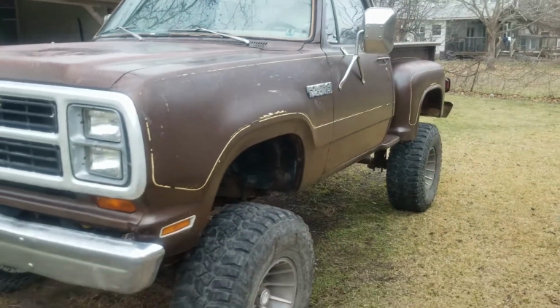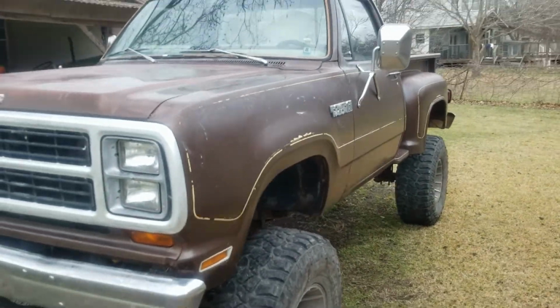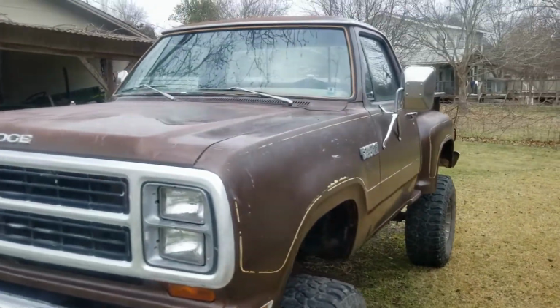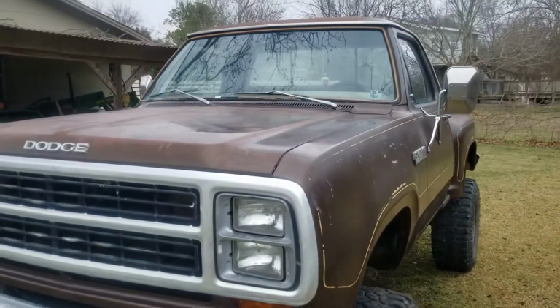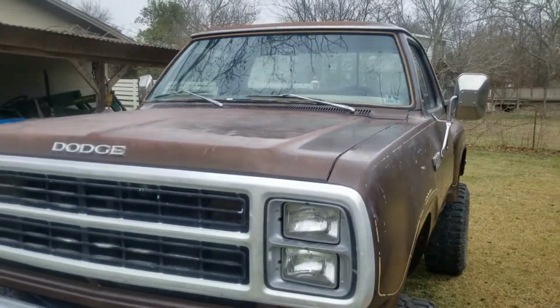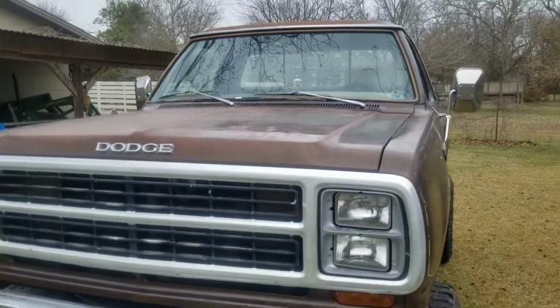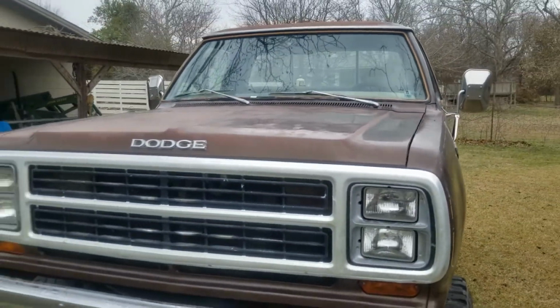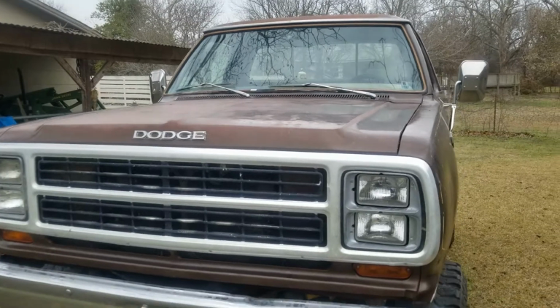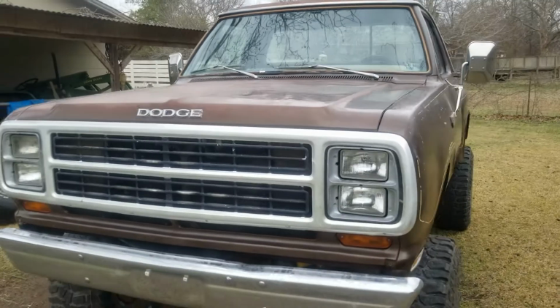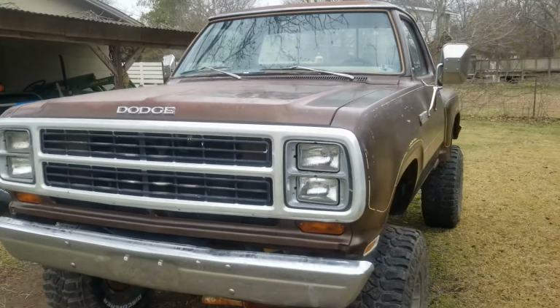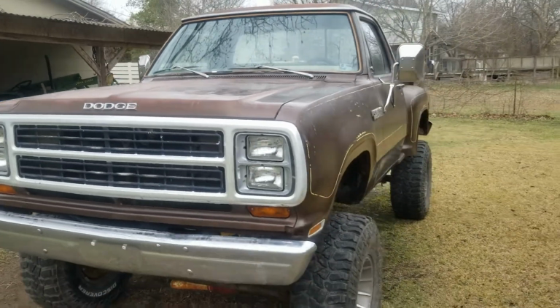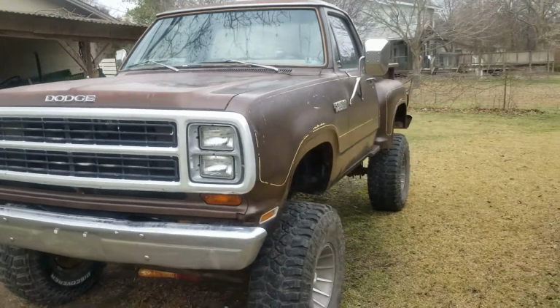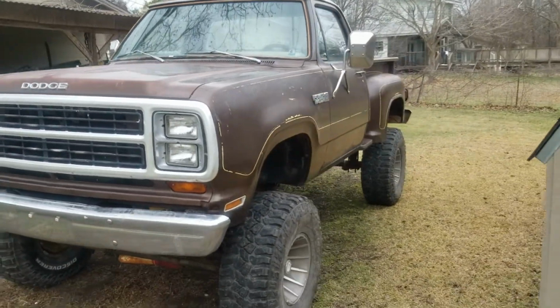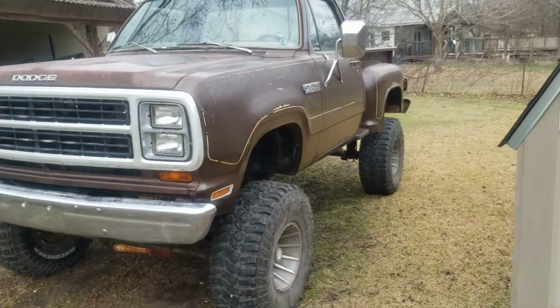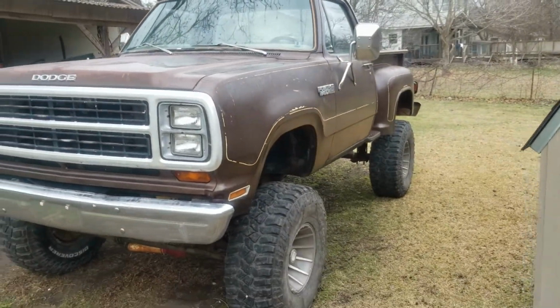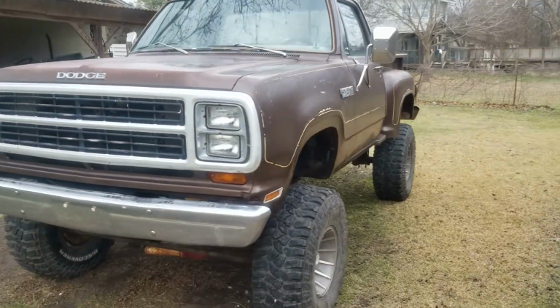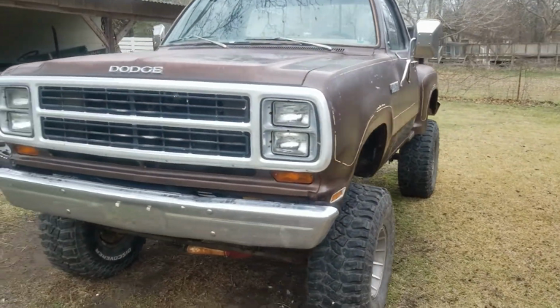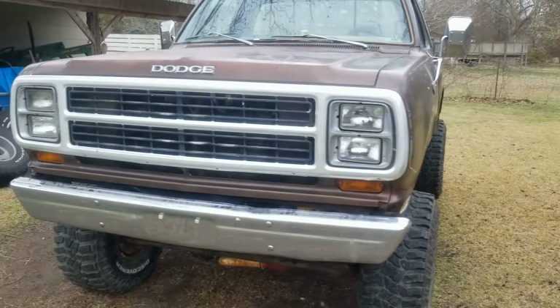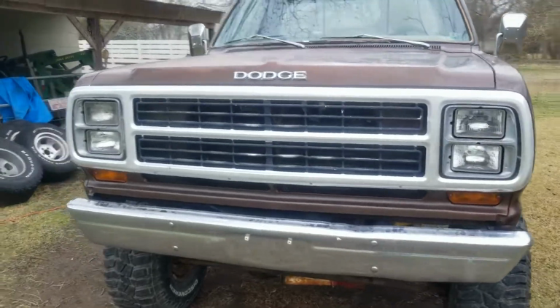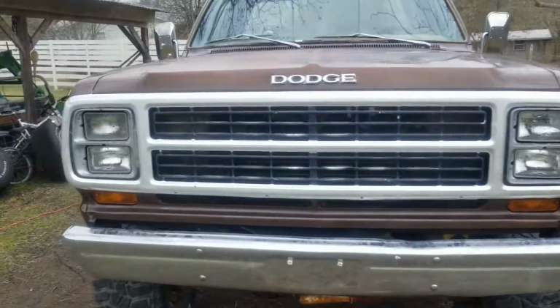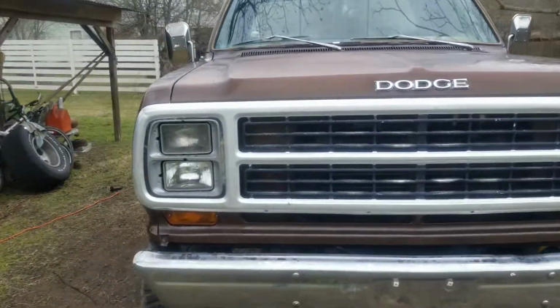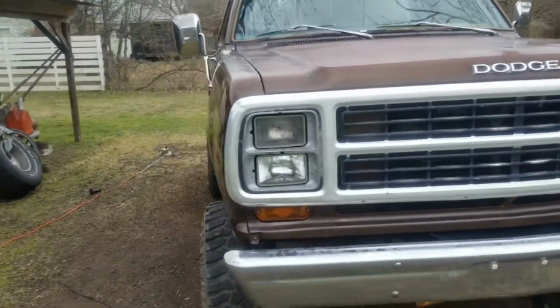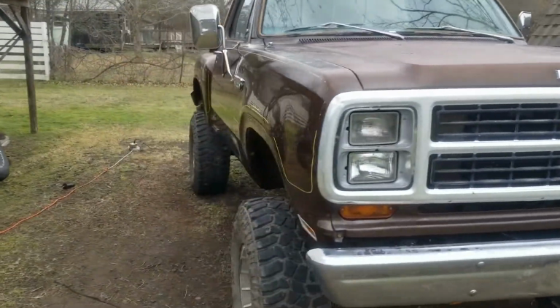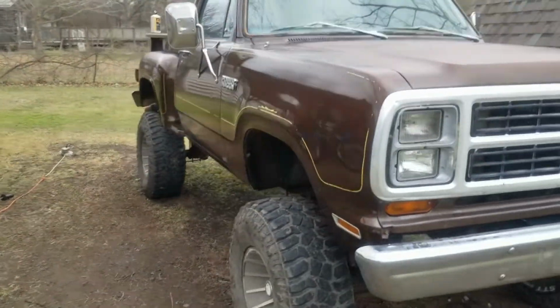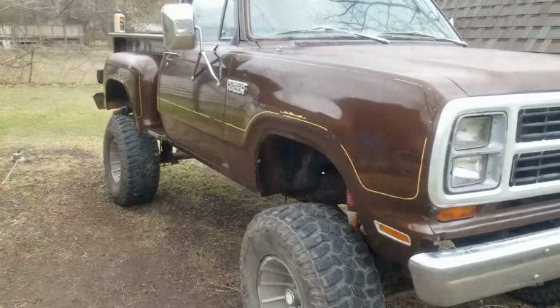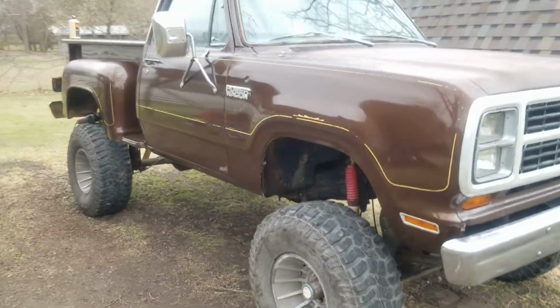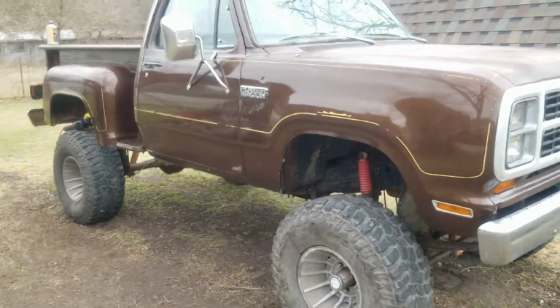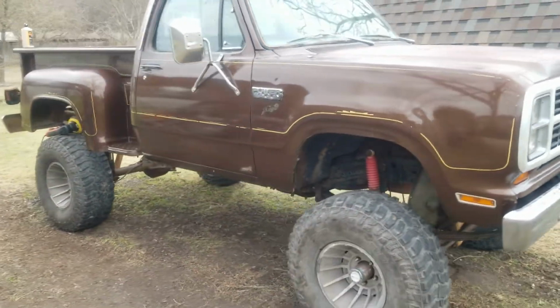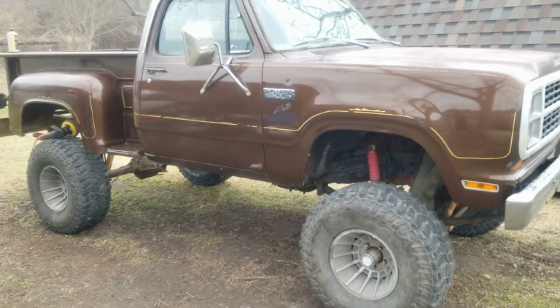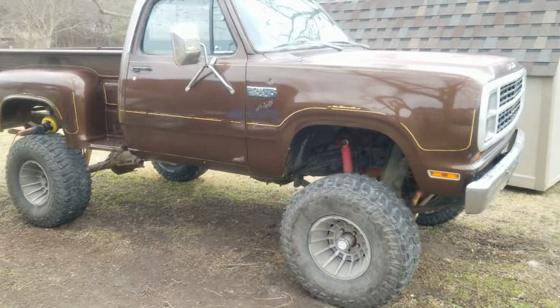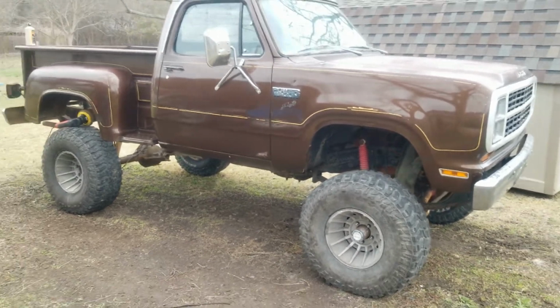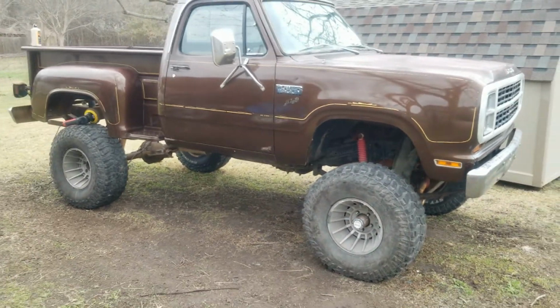I did do the hood. Just wanted to give a quick little update of what I'm doing — looking pretty good.